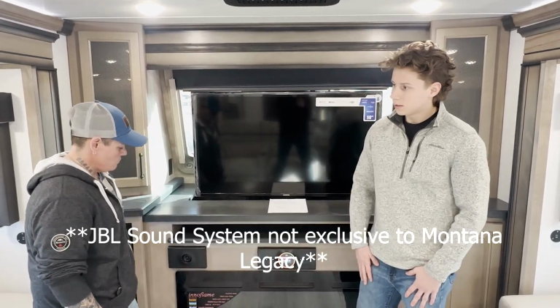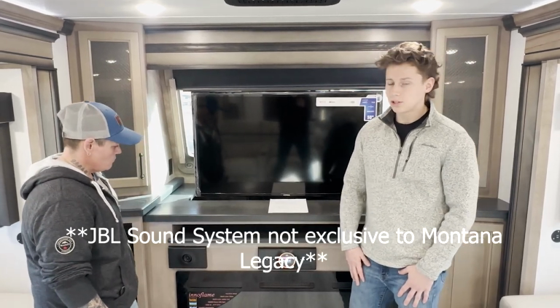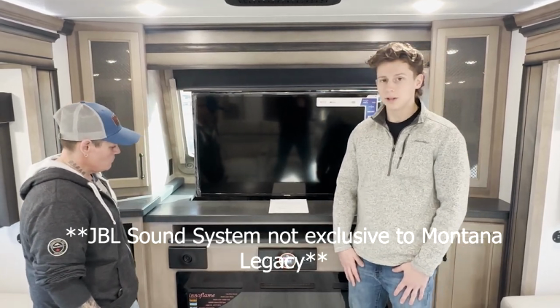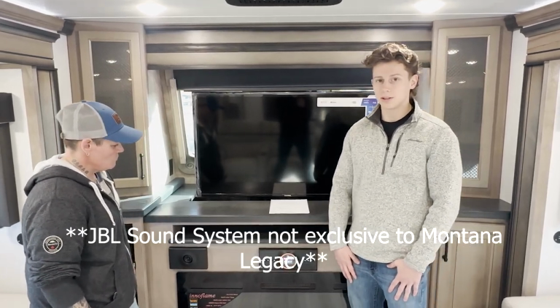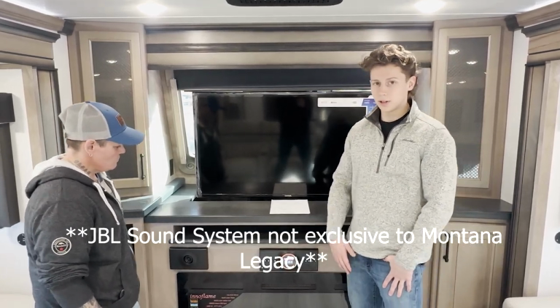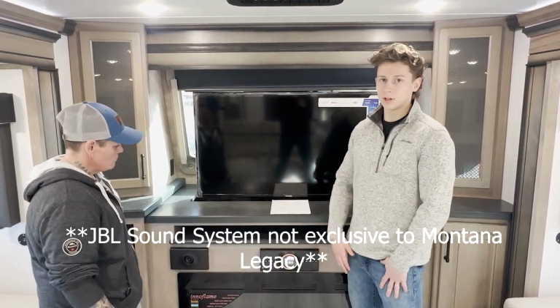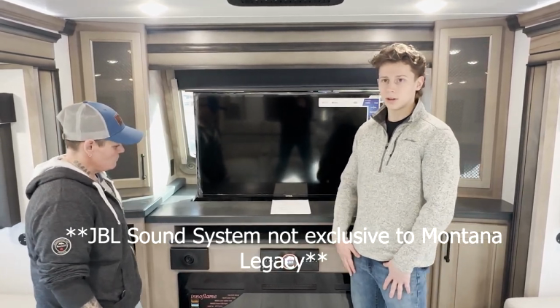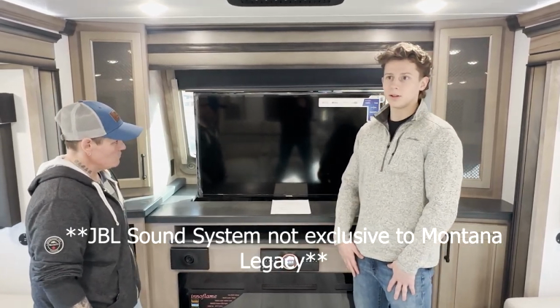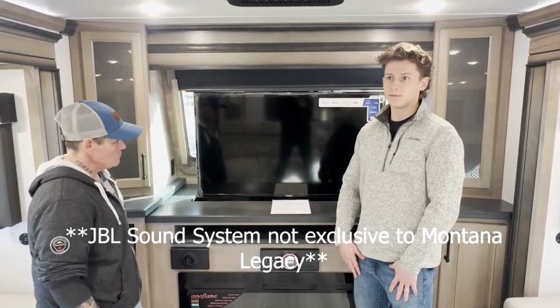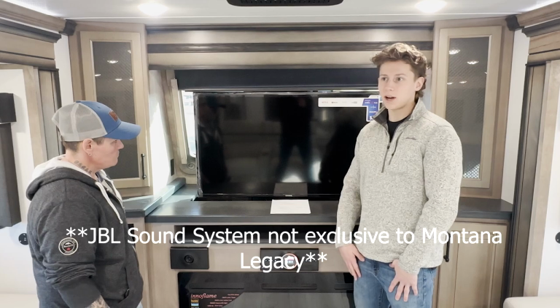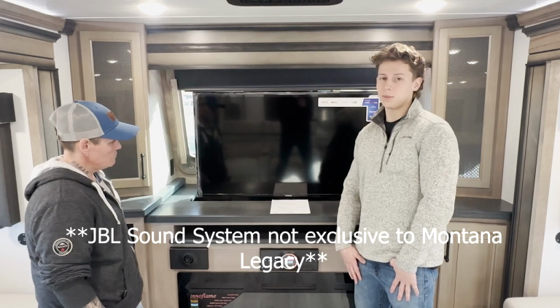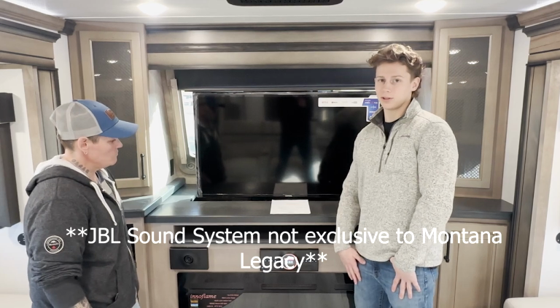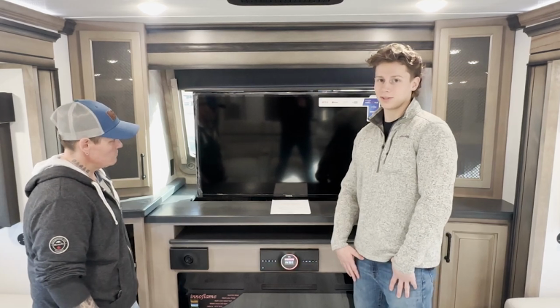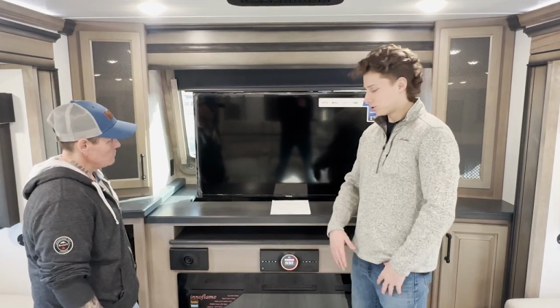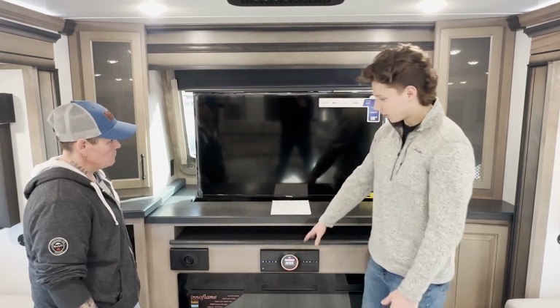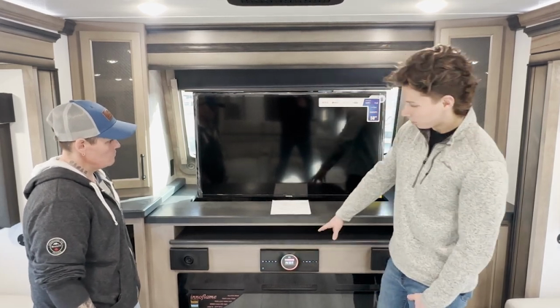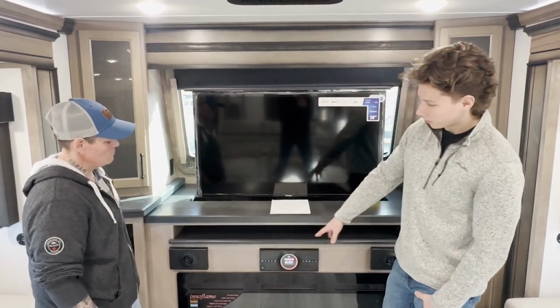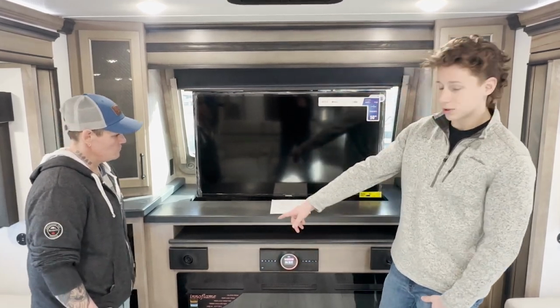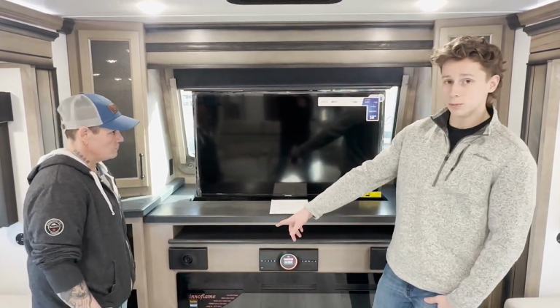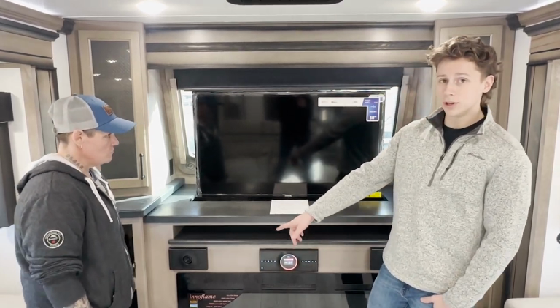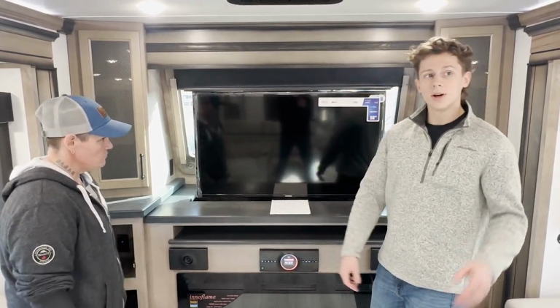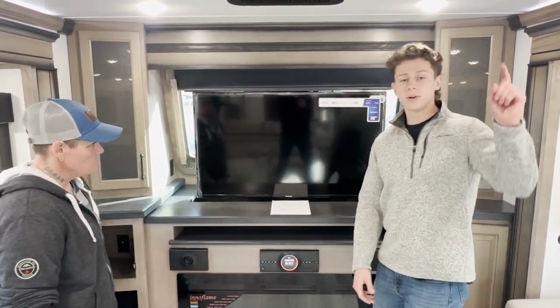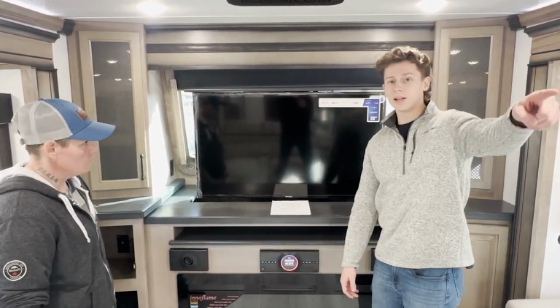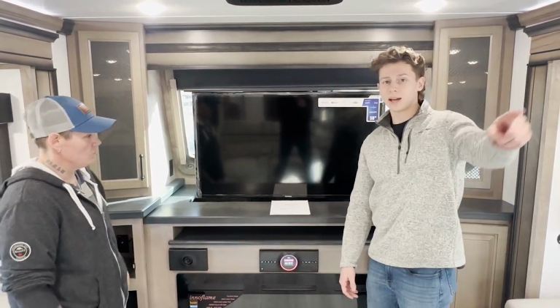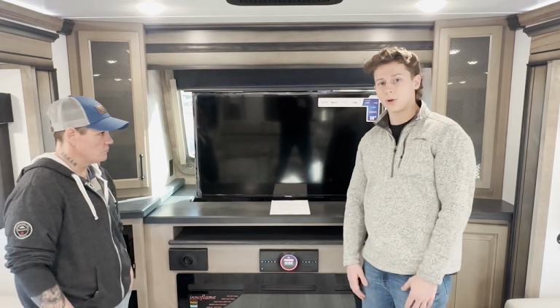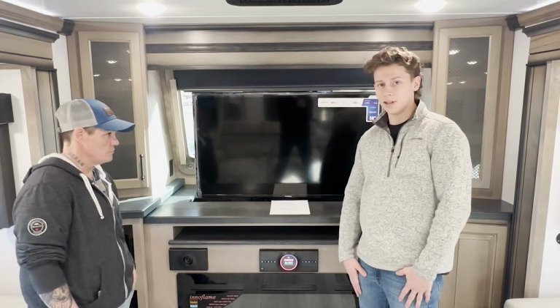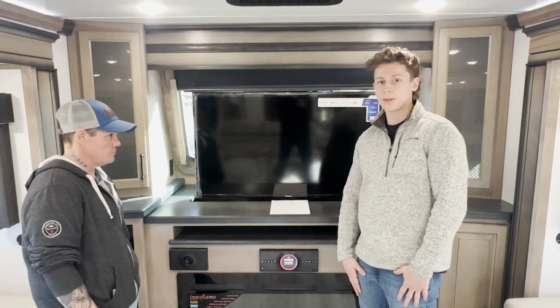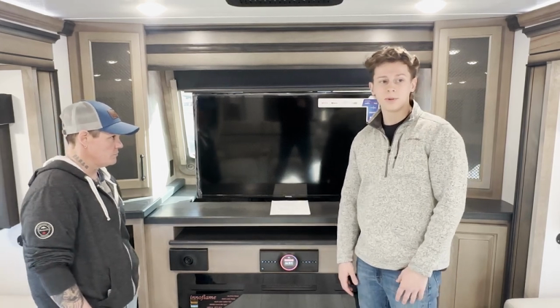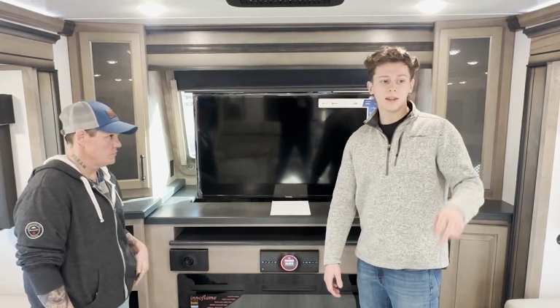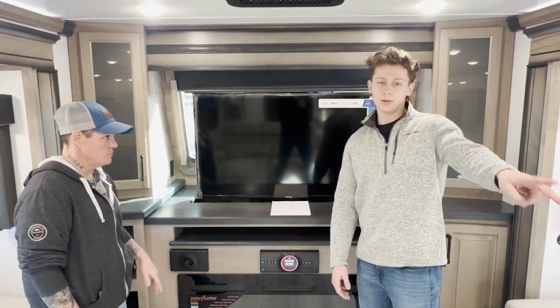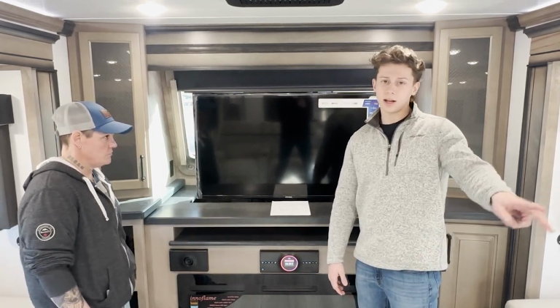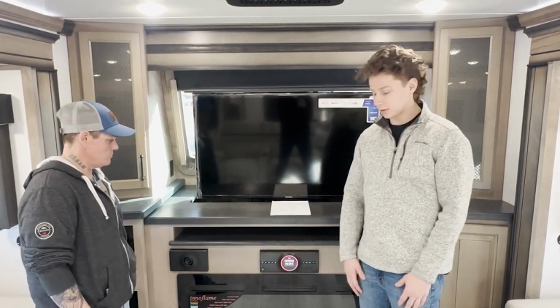The JBL system comes with five speakers: two located up in the front with a subwoofer, one located in the back in the bathroom, and then two located outside.